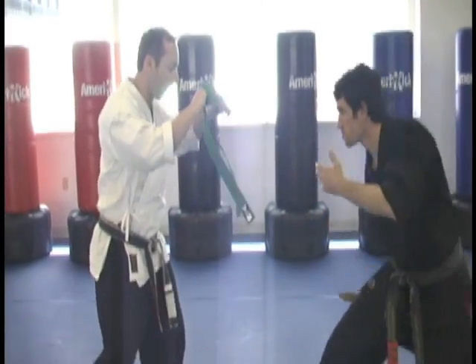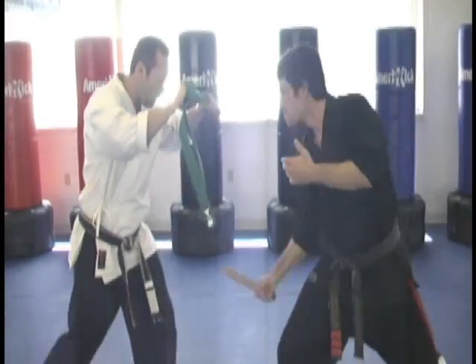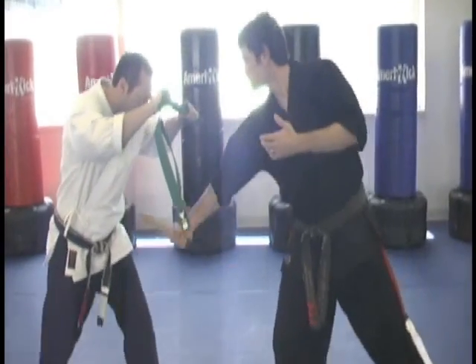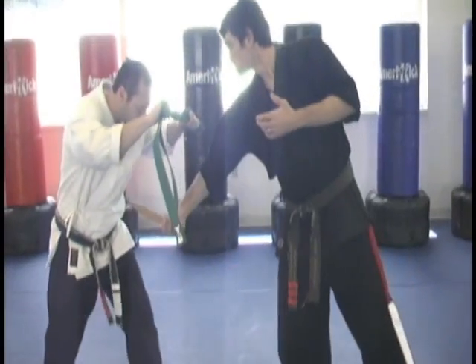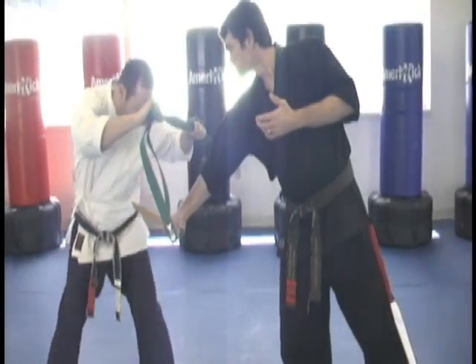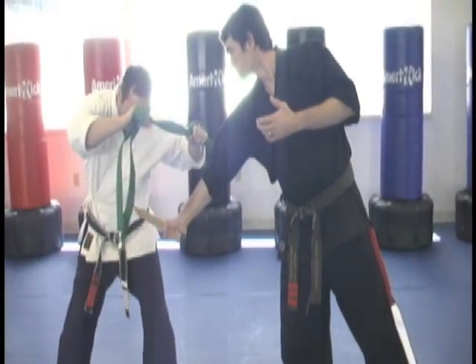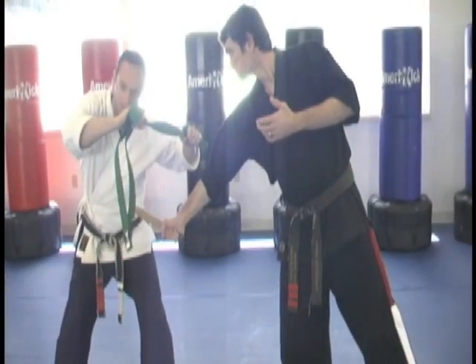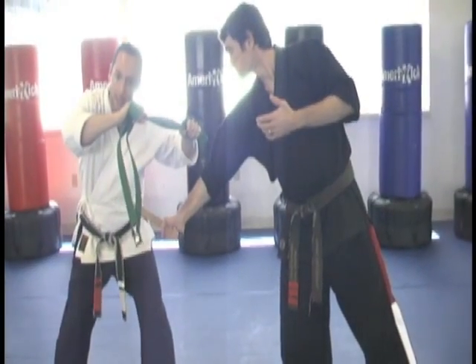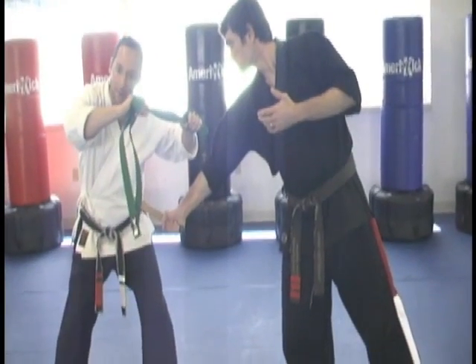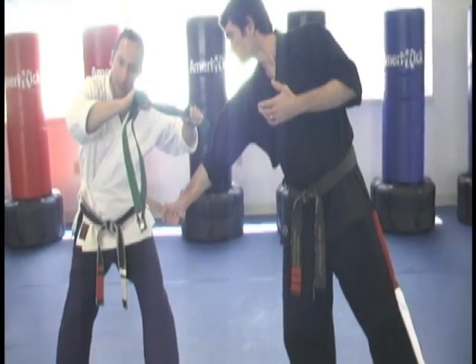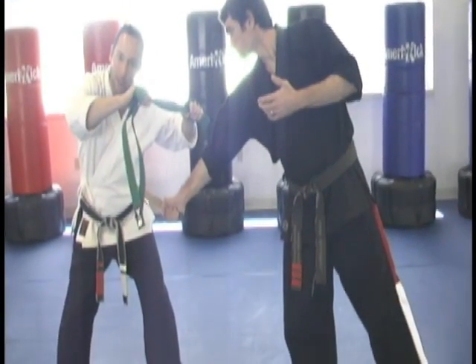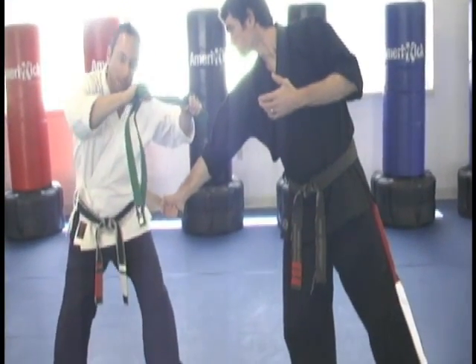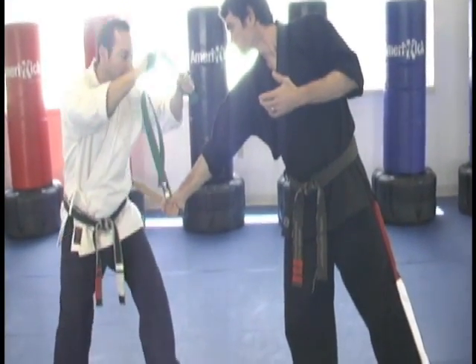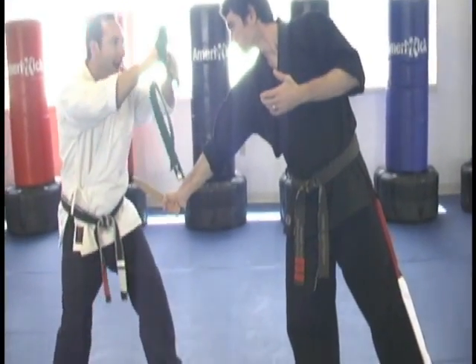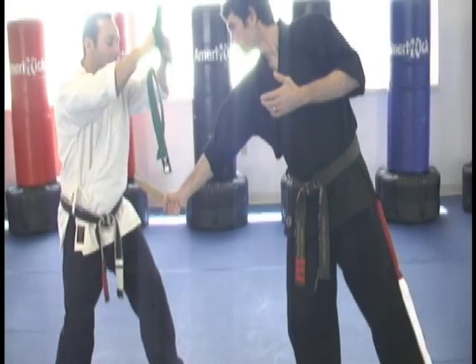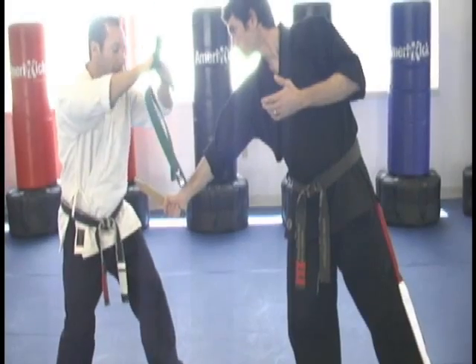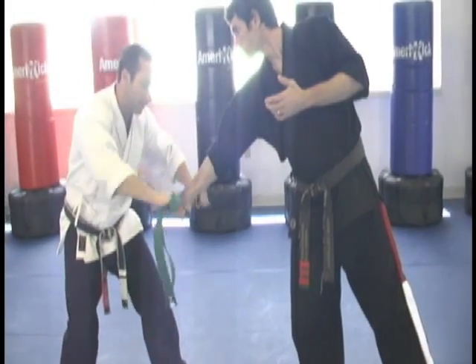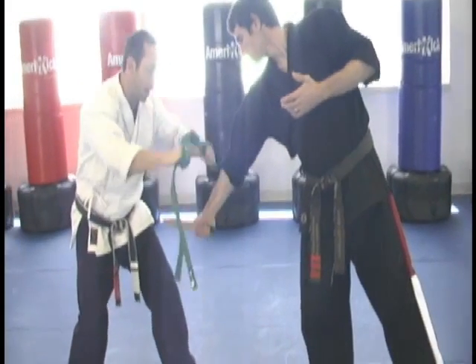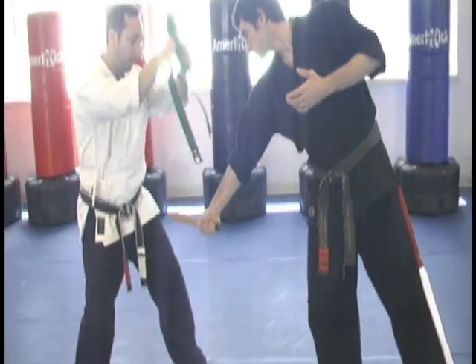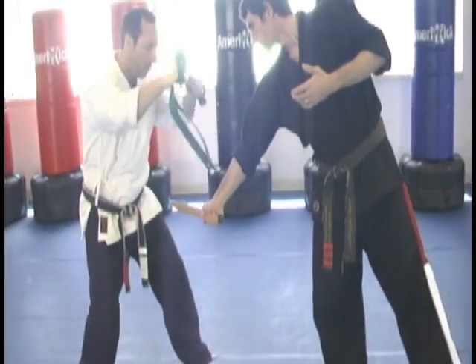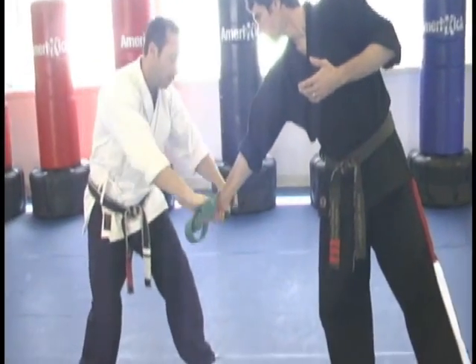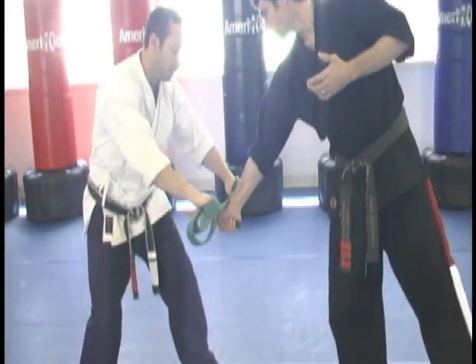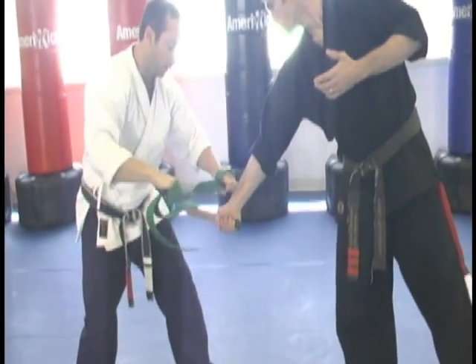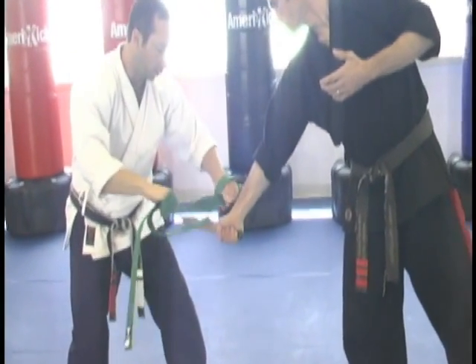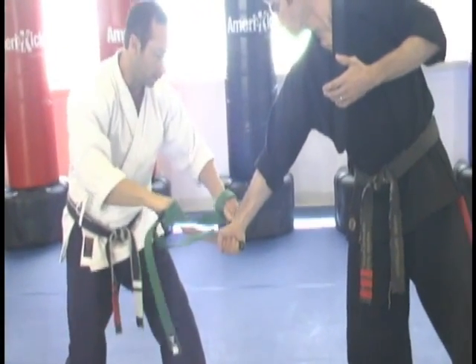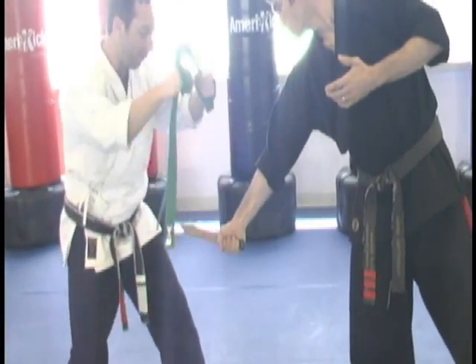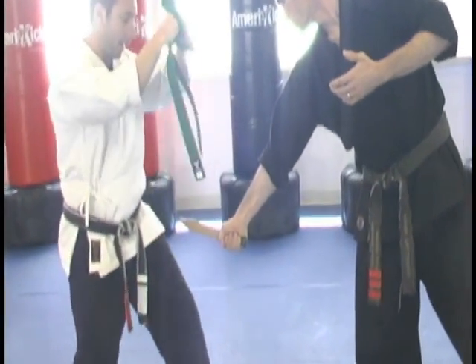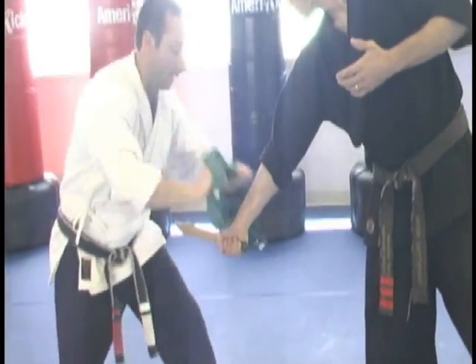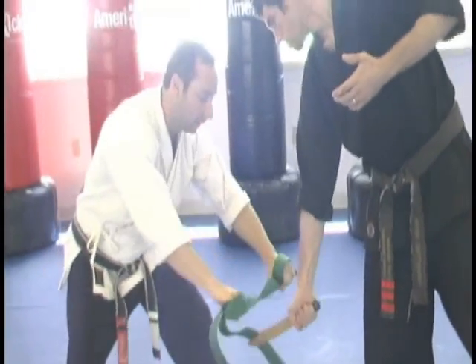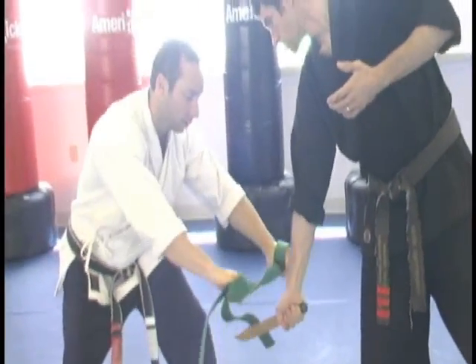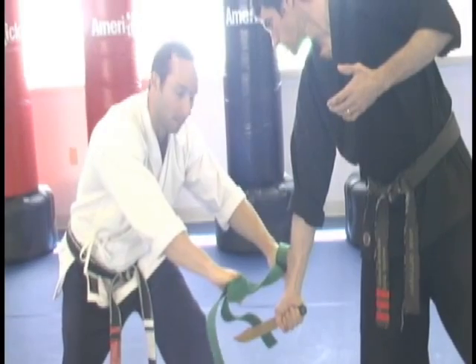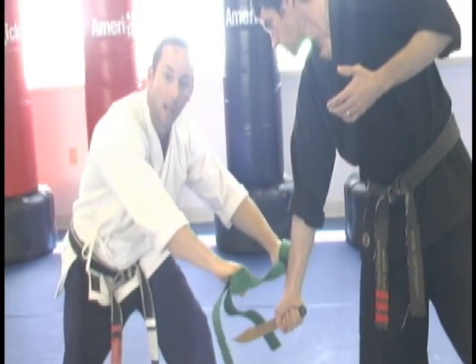you're going to shuffle back slightly, turn a little bit to get out of the direct line of the knife, and you are going to snap your belt across the top part of that hand to strike and block.